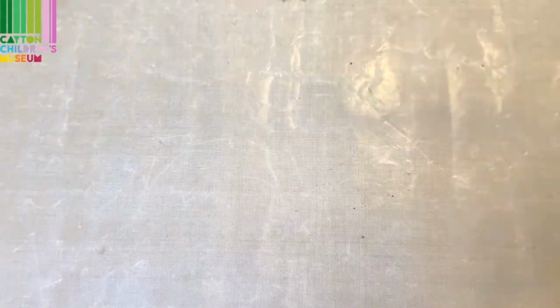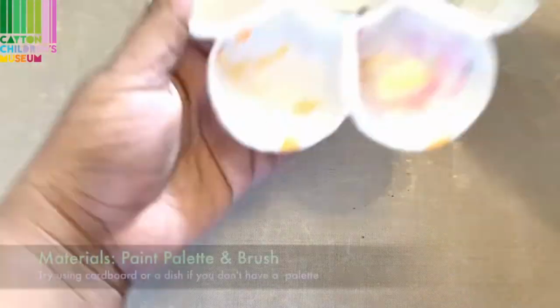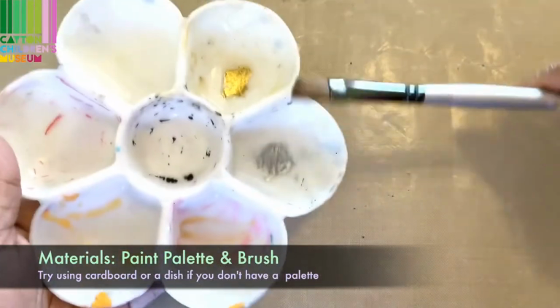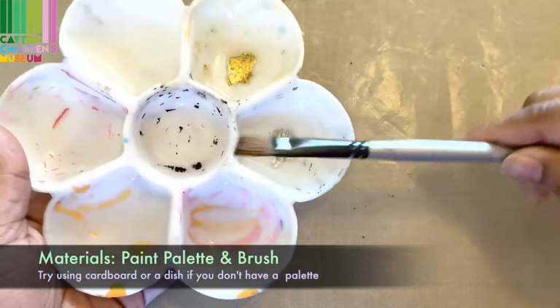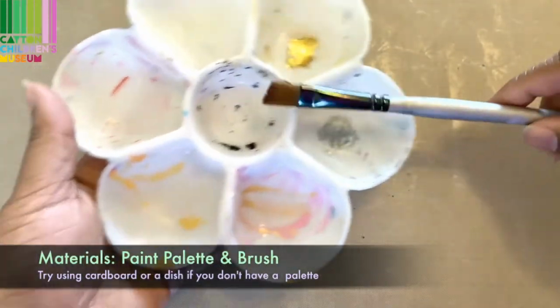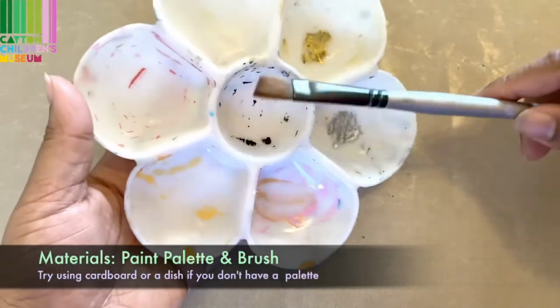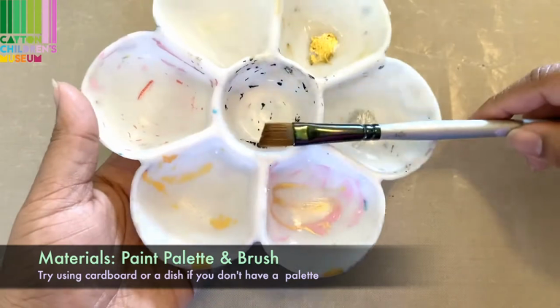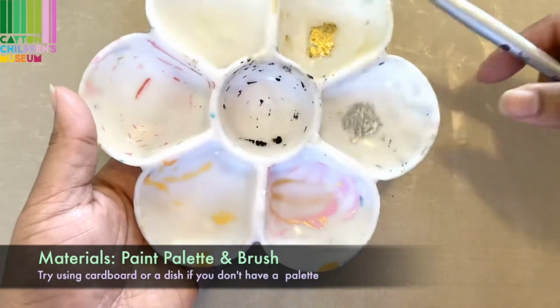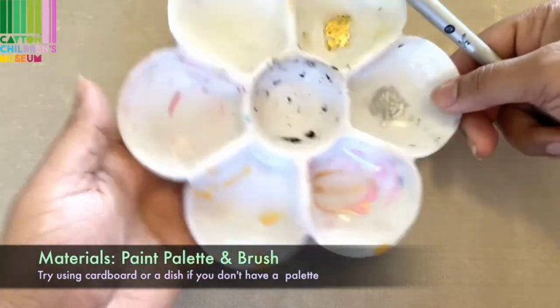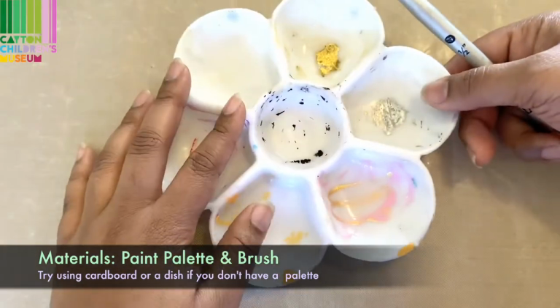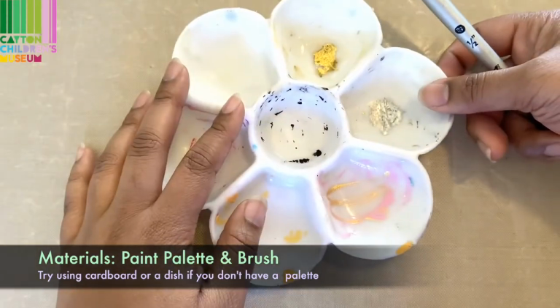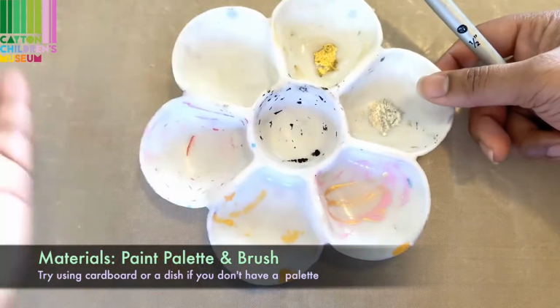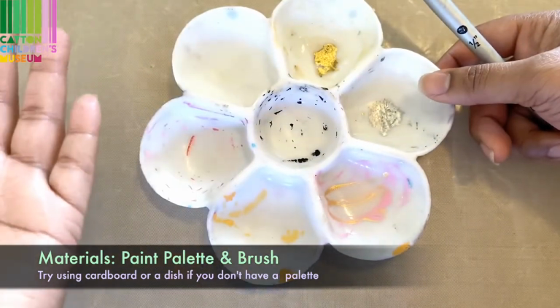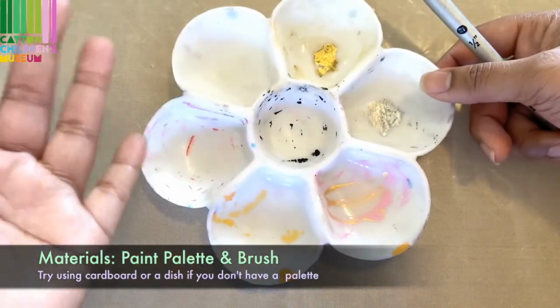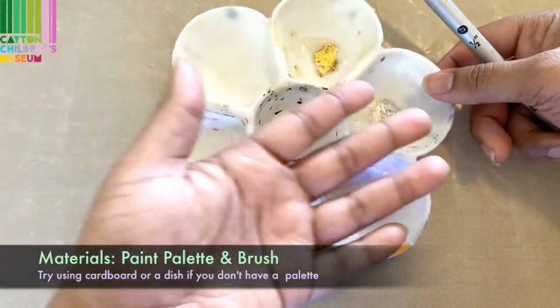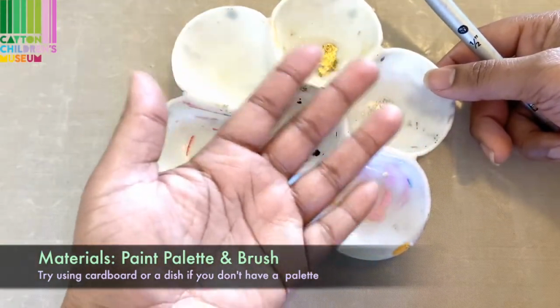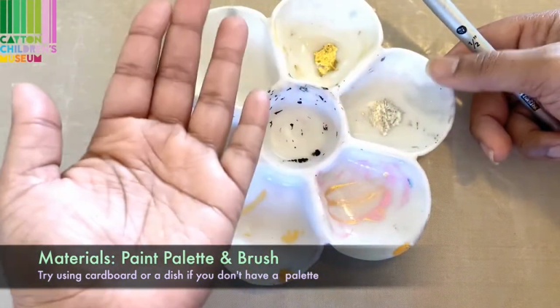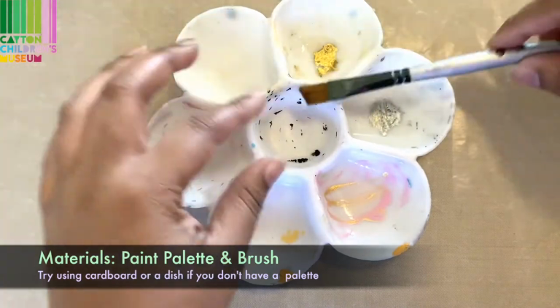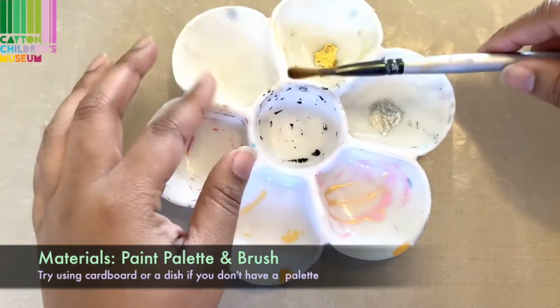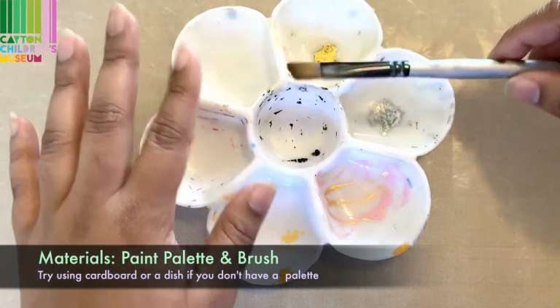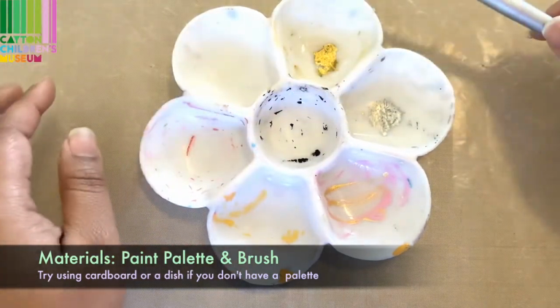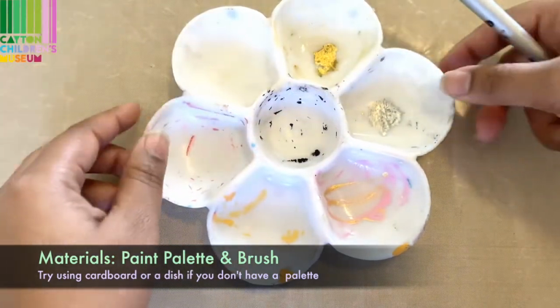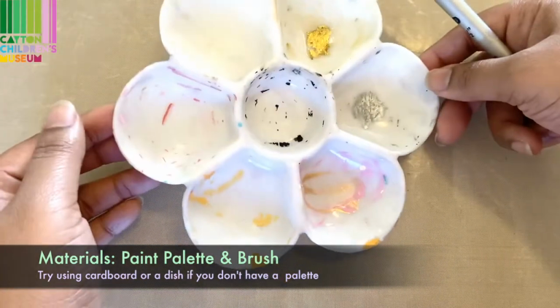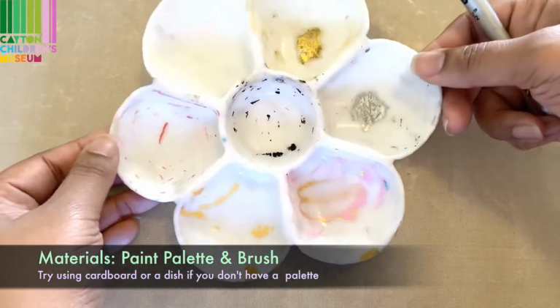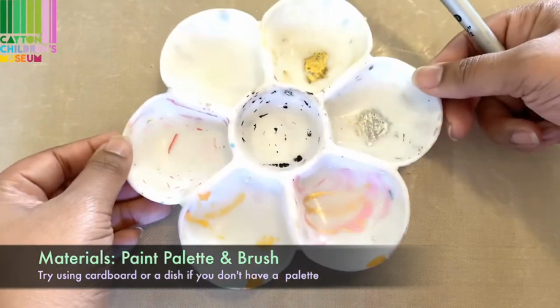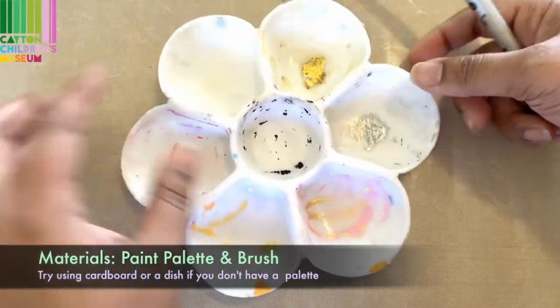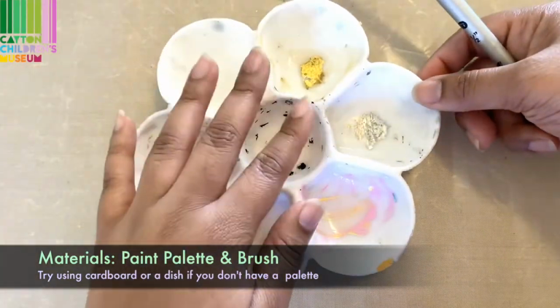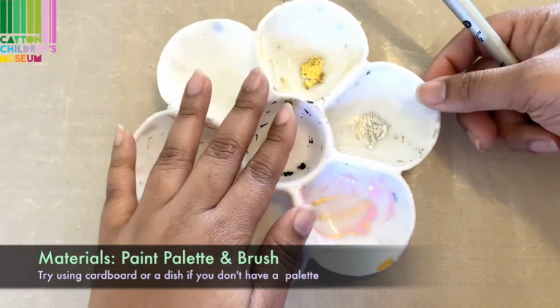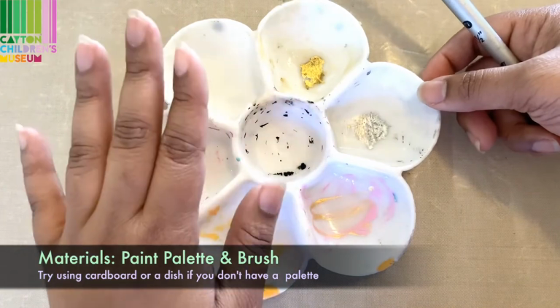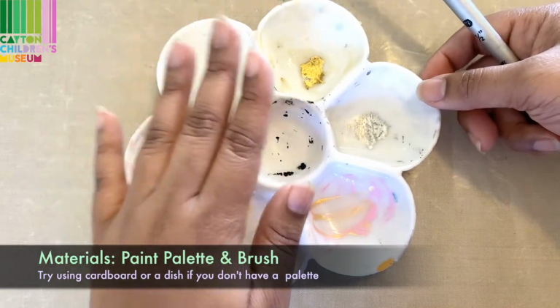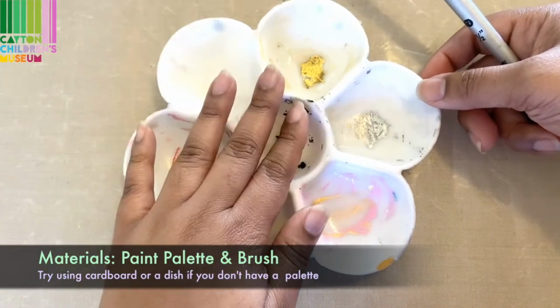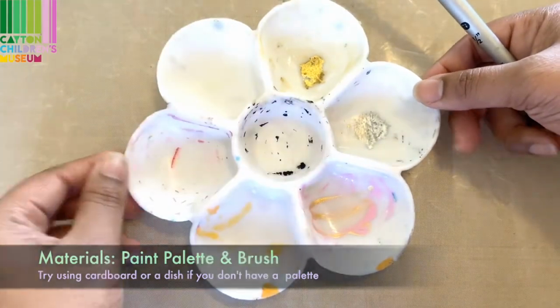A brush and a paint palette, and if you don't have a paint palette you can use anything to pour some paint on. It could be cardboard, it could be a plastic lid — you just want something that you can put your paint on.